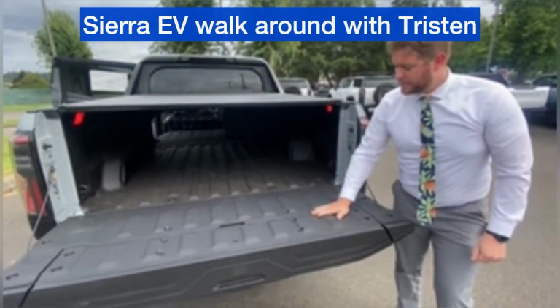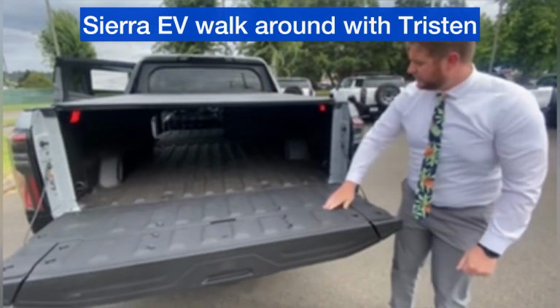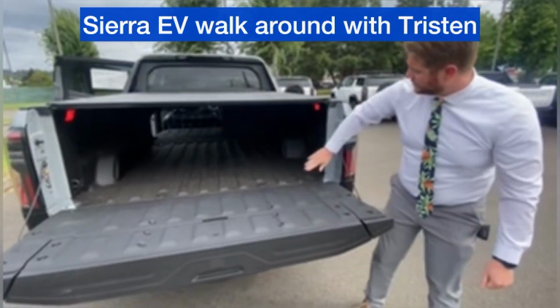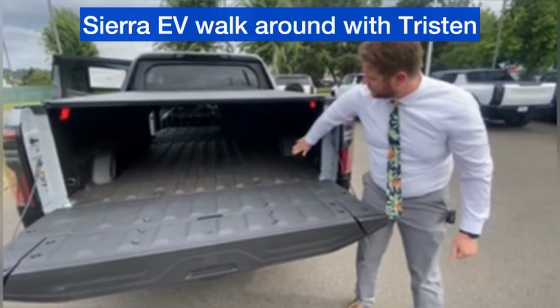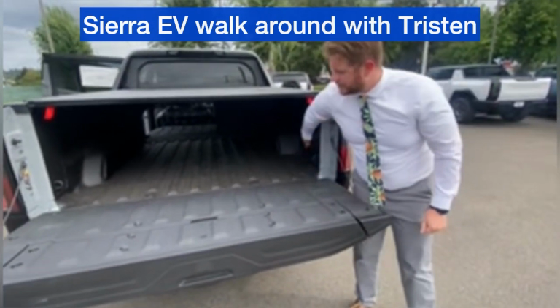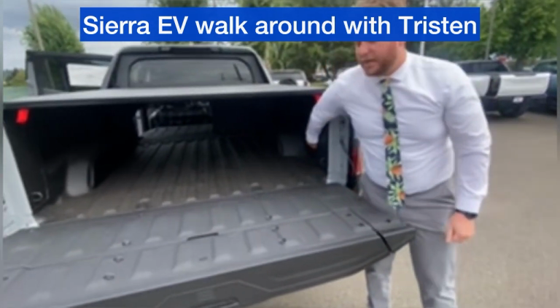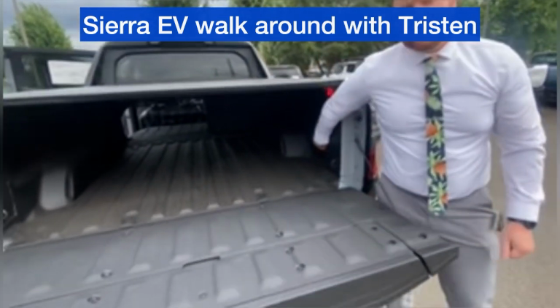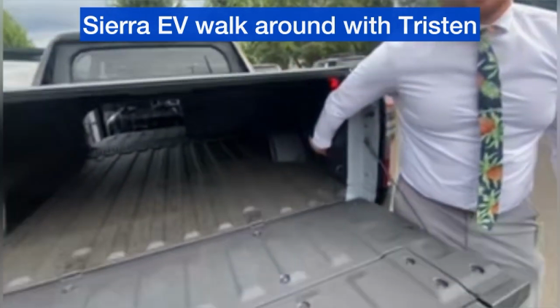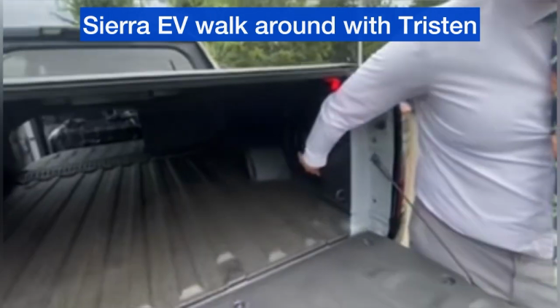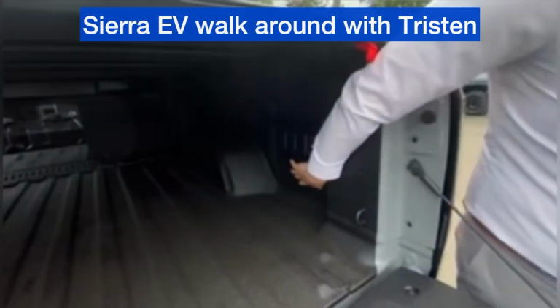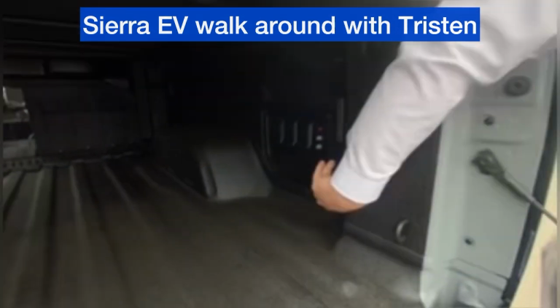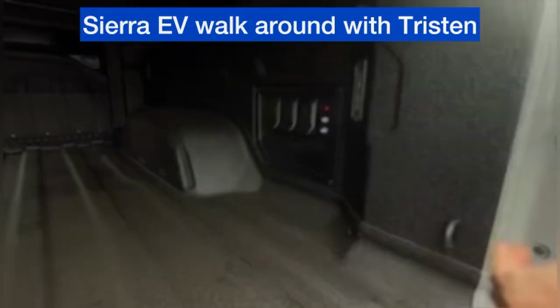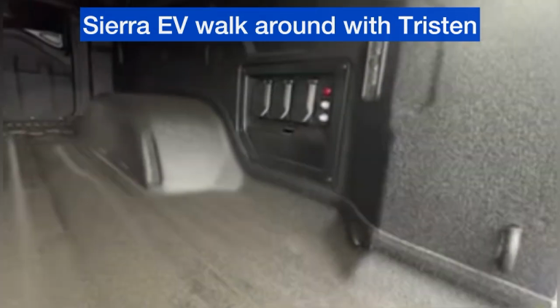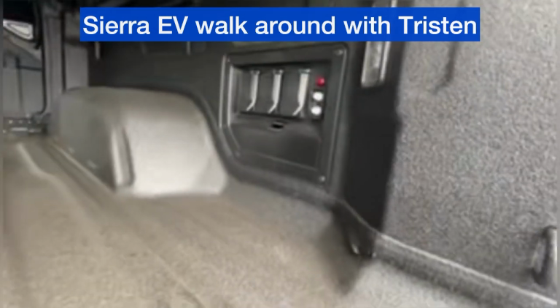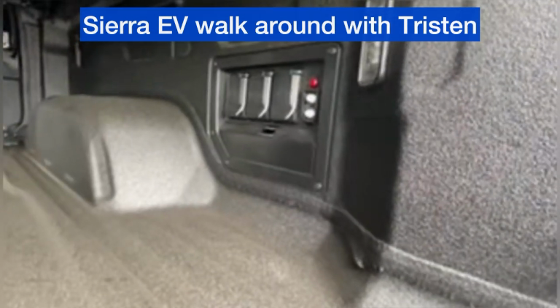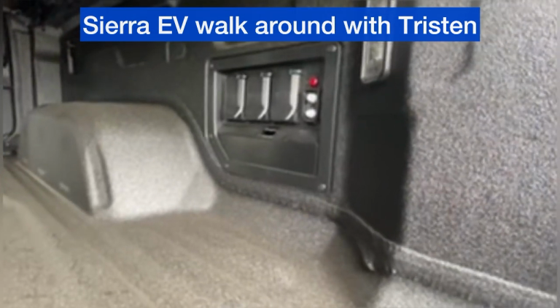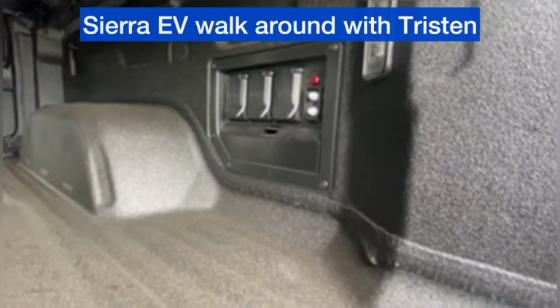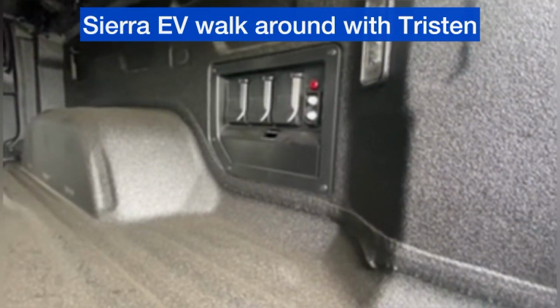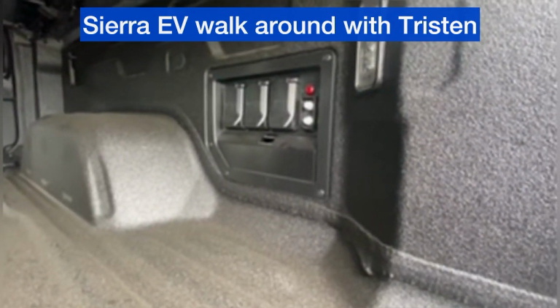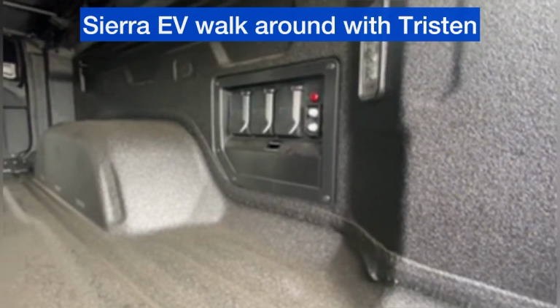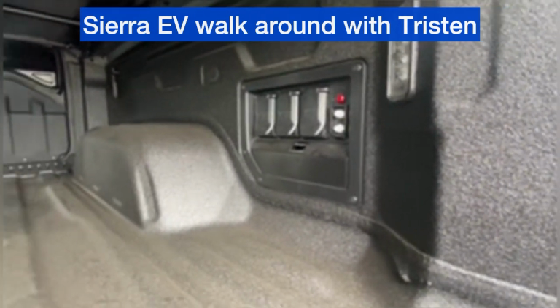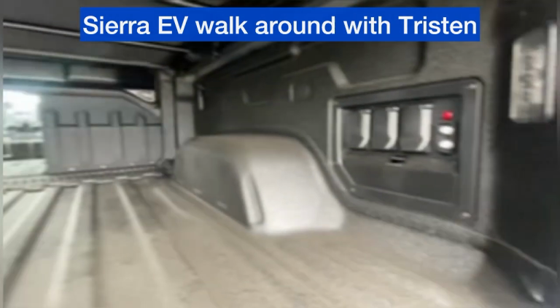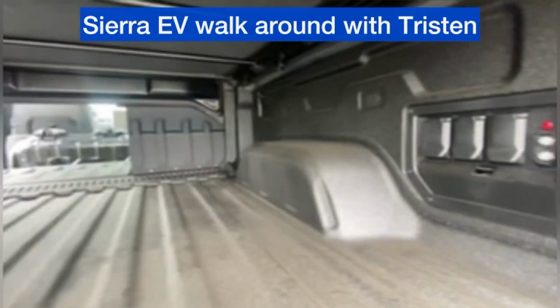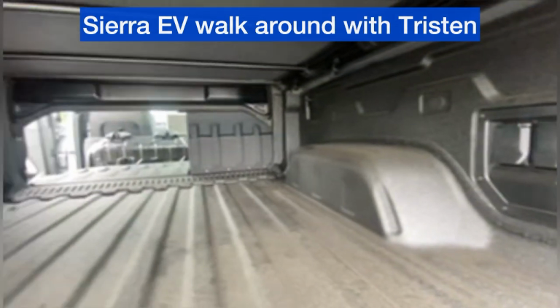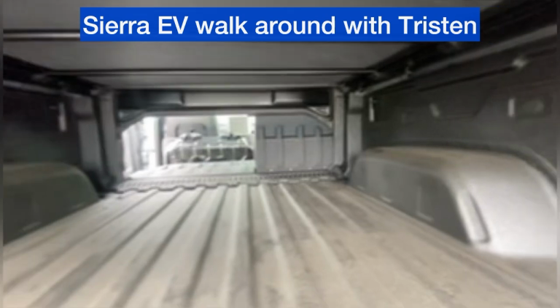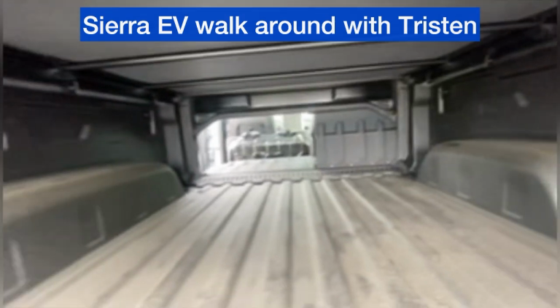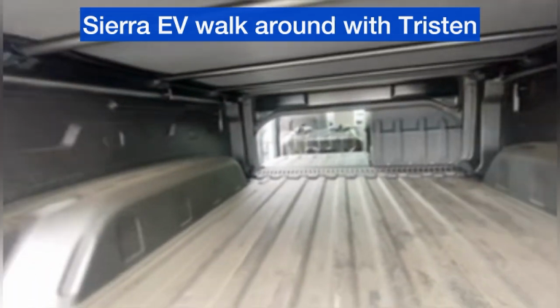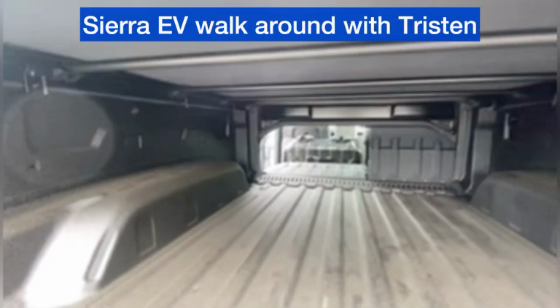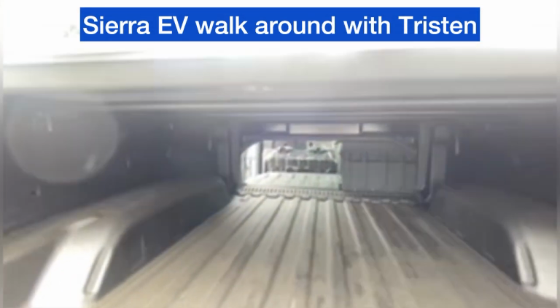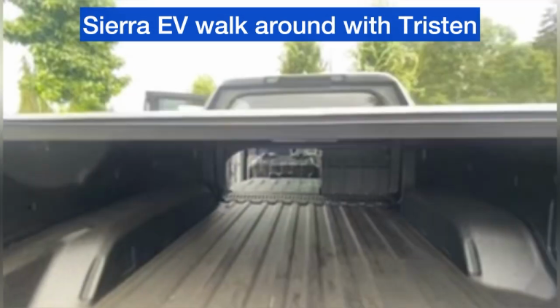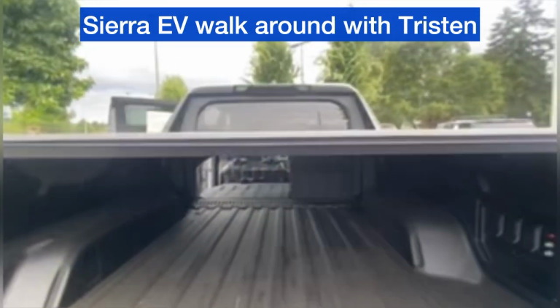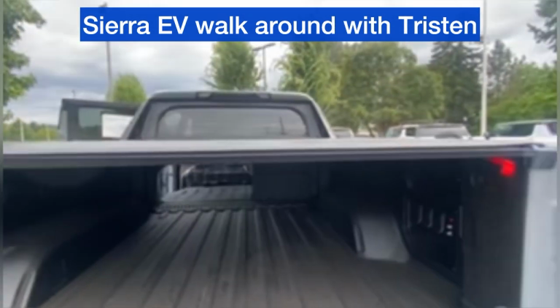The Sierra EV also offers additional plugins in the back — you have two 120-volt outlets and a 240-volt outlet. That could run speakers, lights, tools, a generator, whatever you may need.